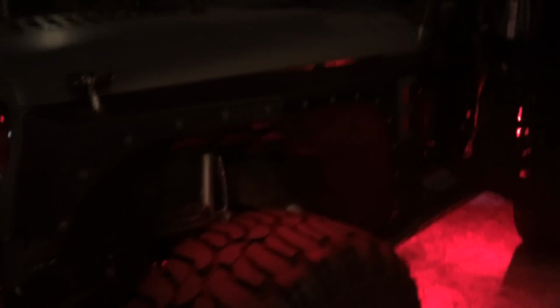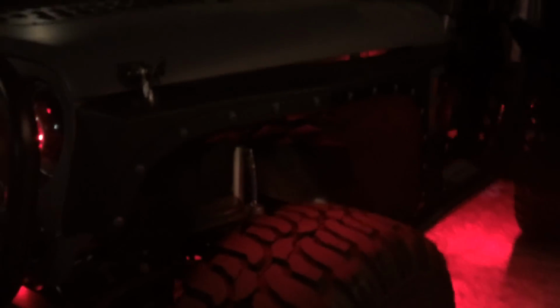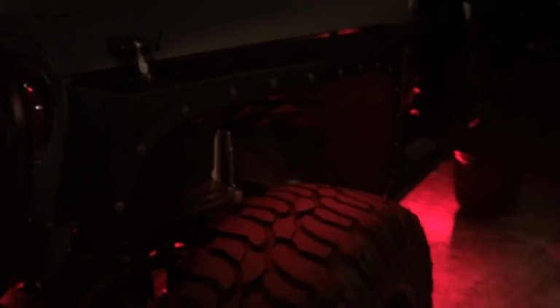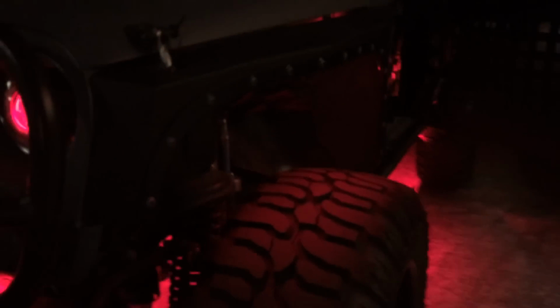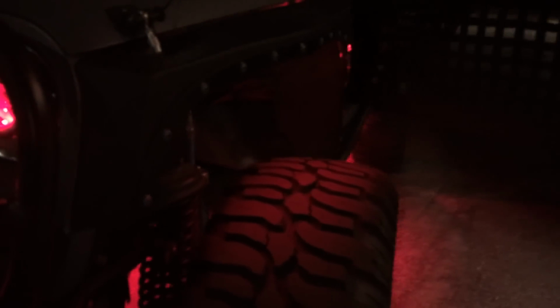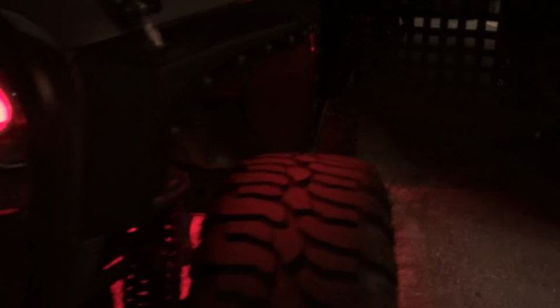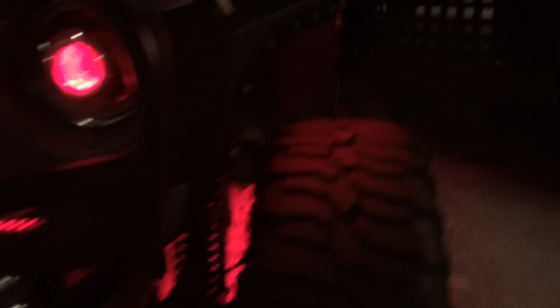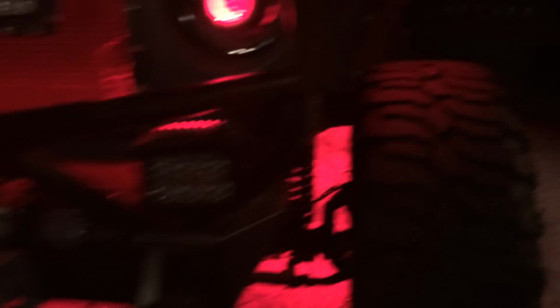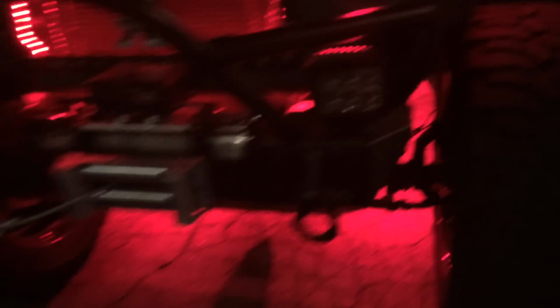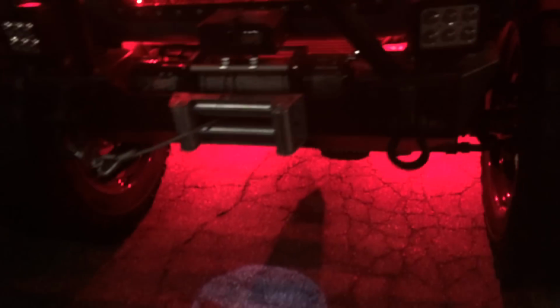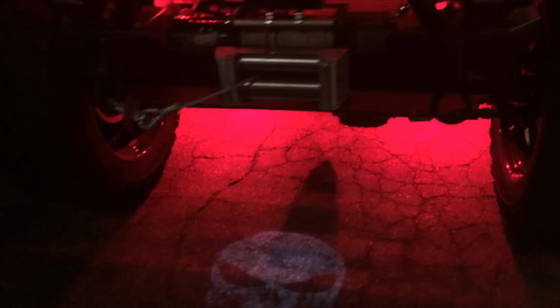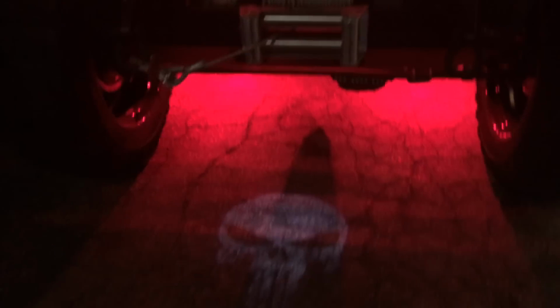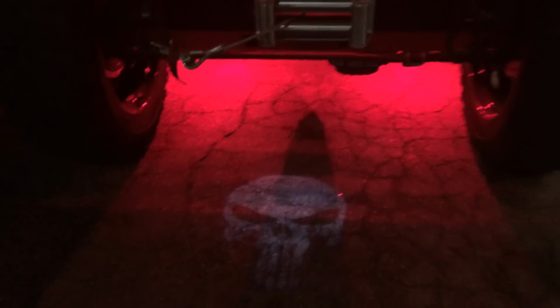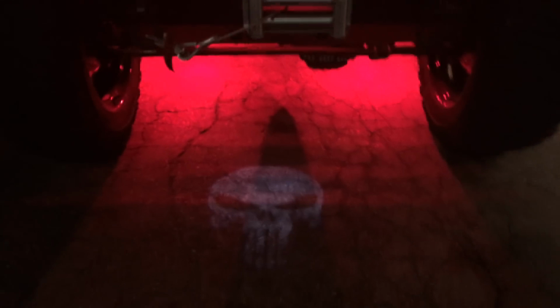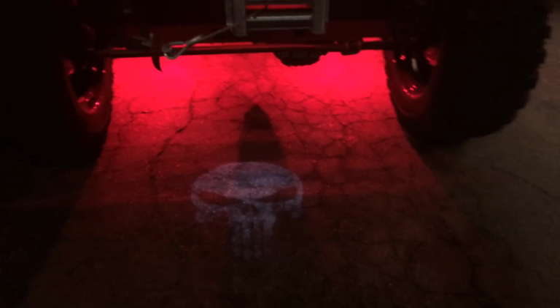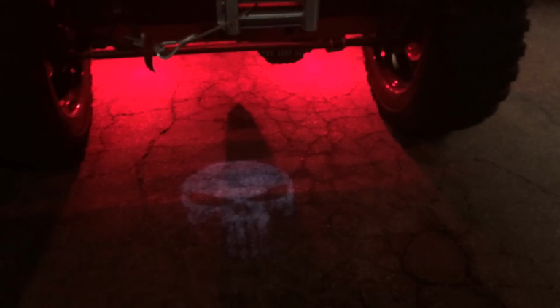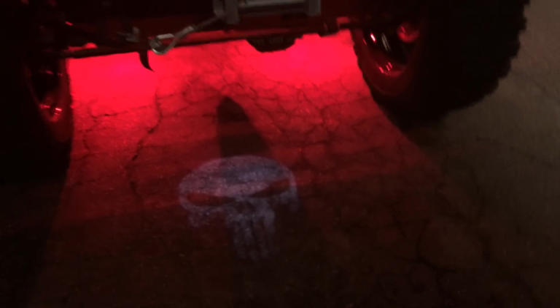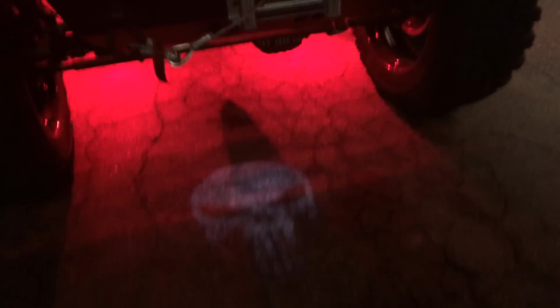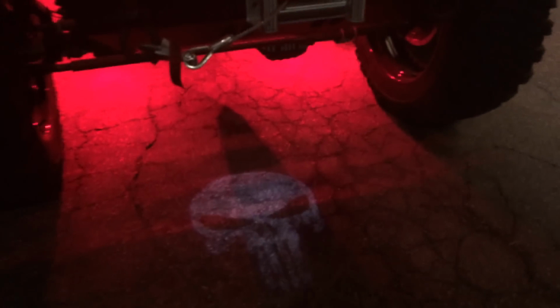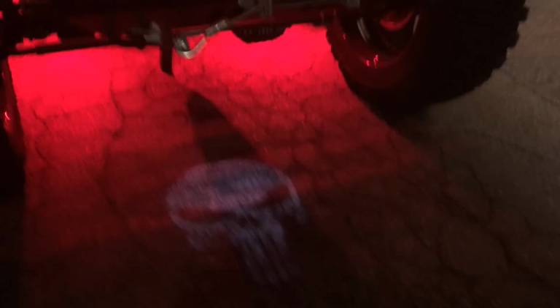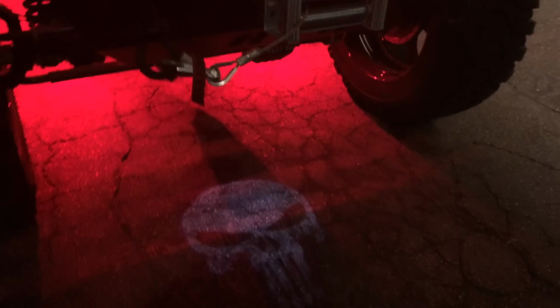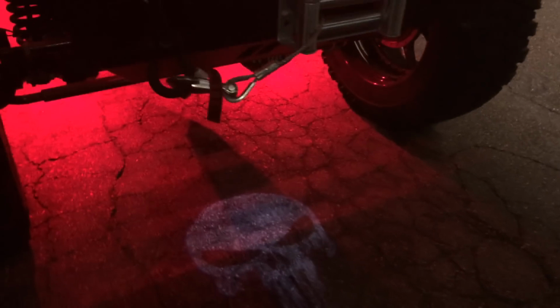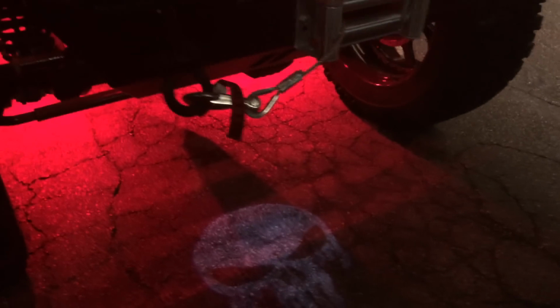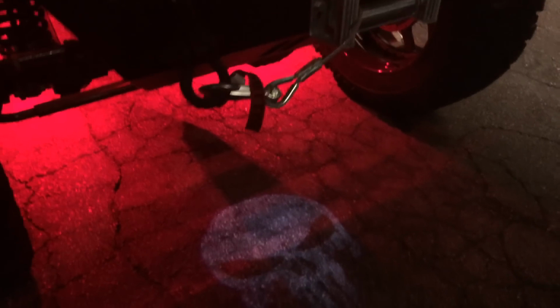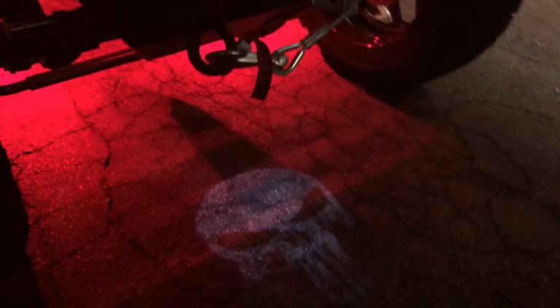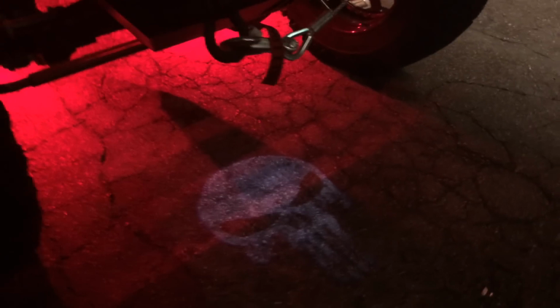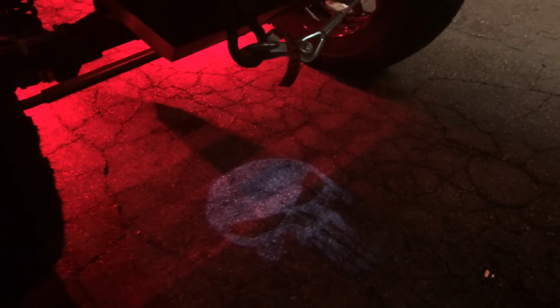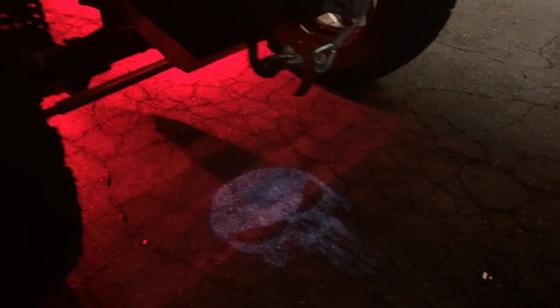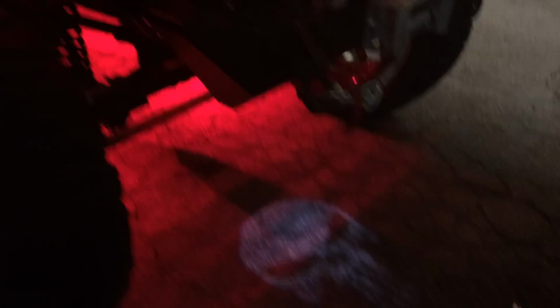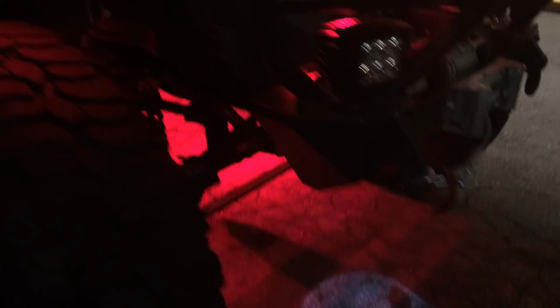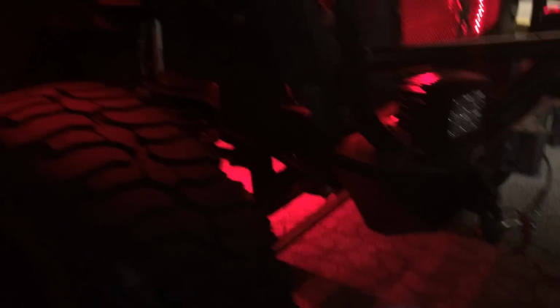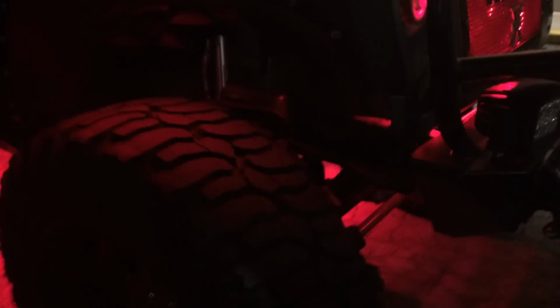We did red on the new defenders, the ground lighting with the Punisher logo — hopefully you can see that in the video — all the way around.